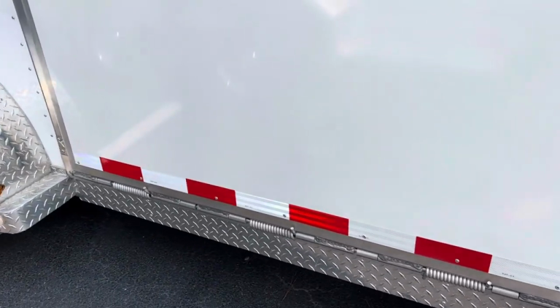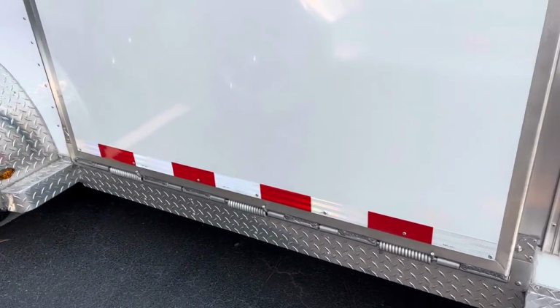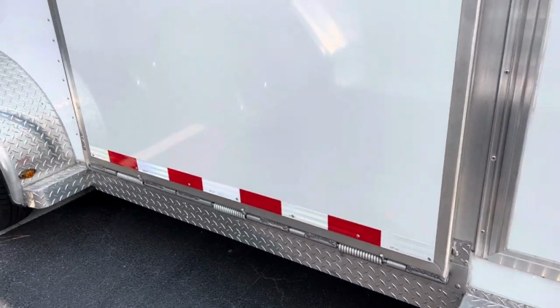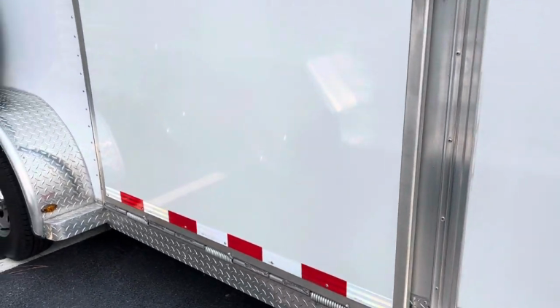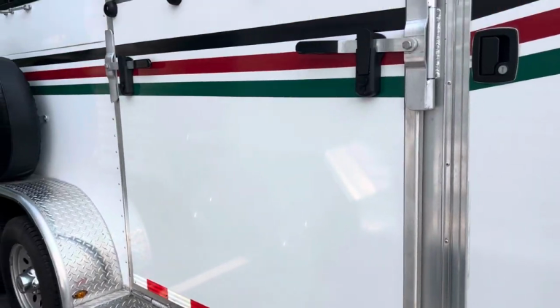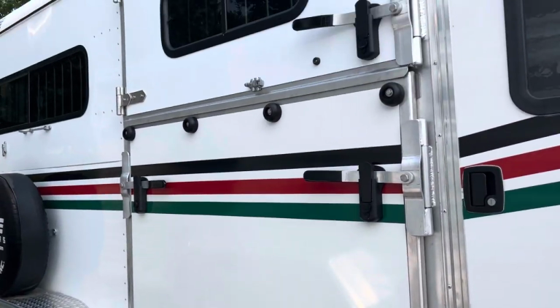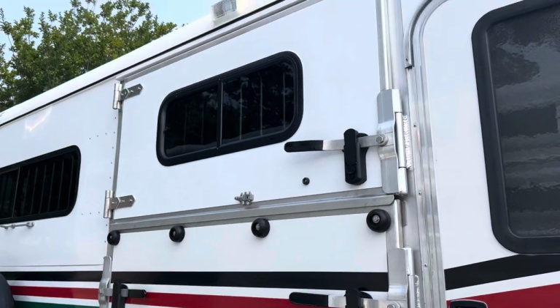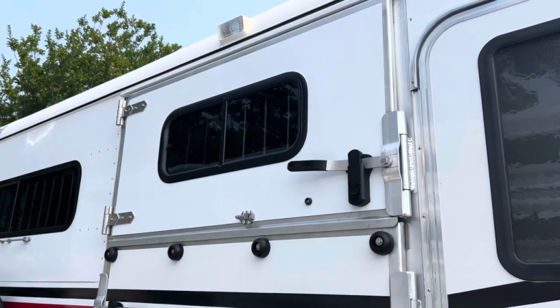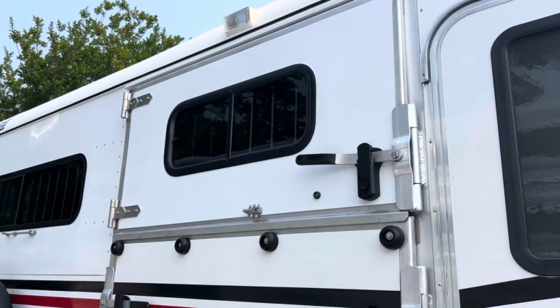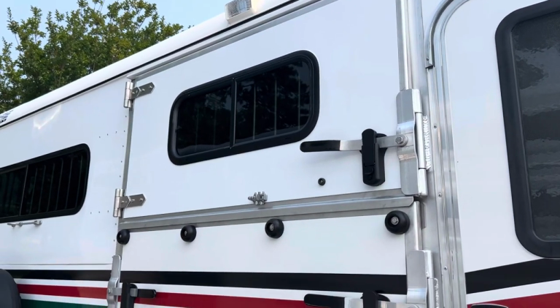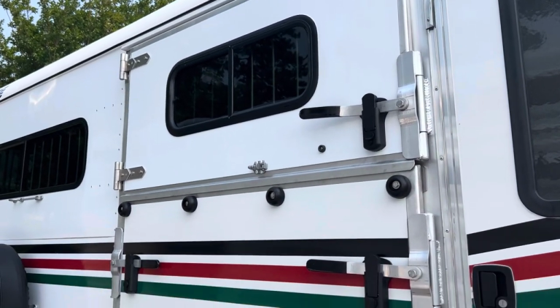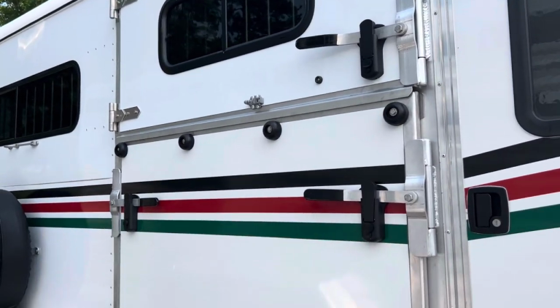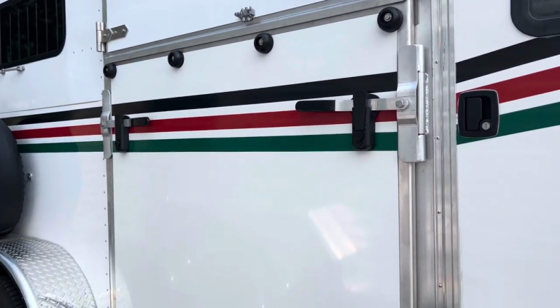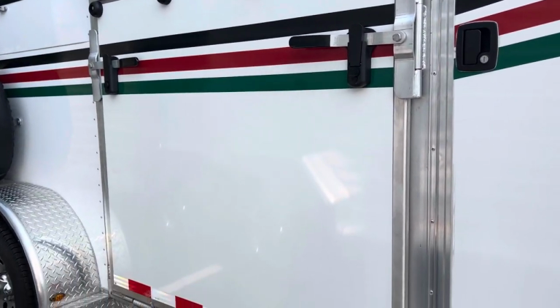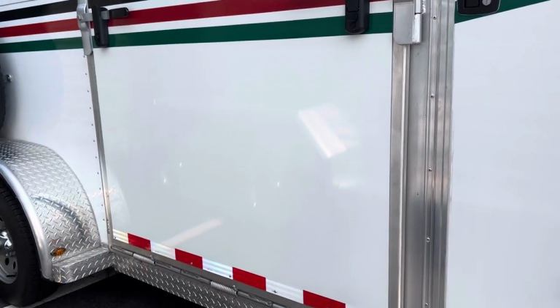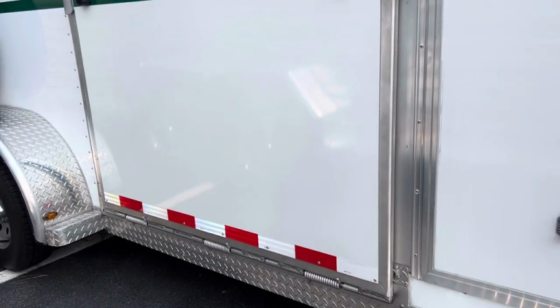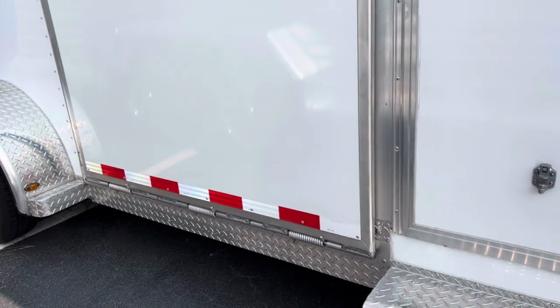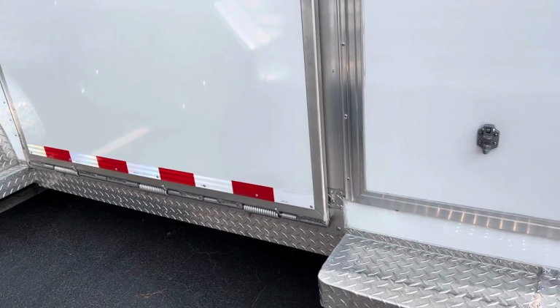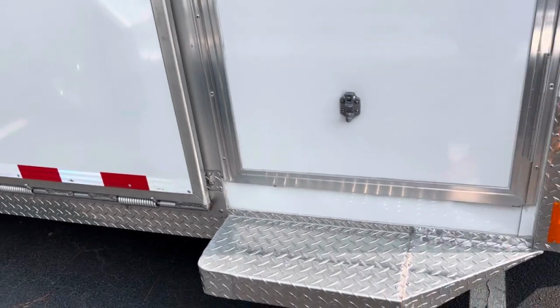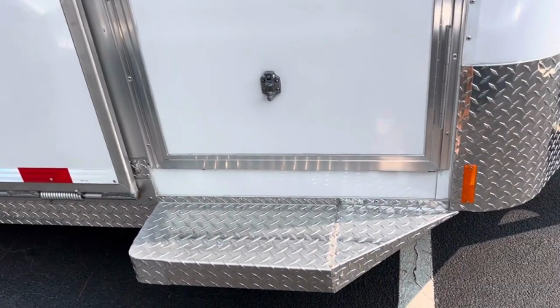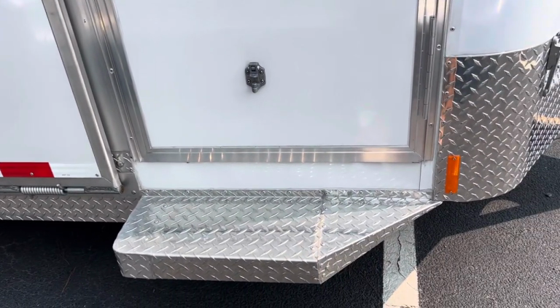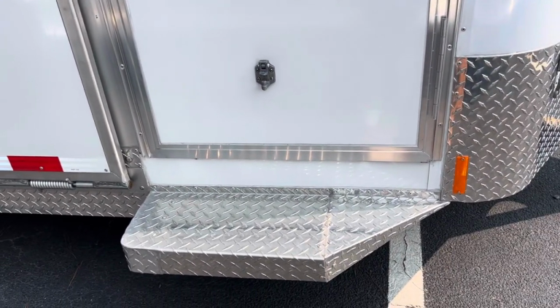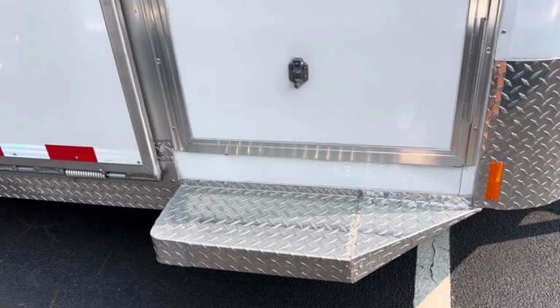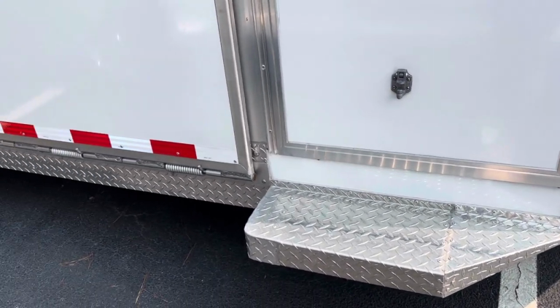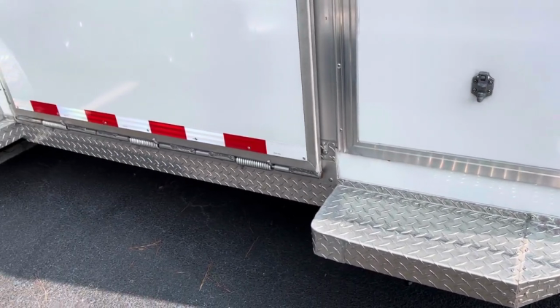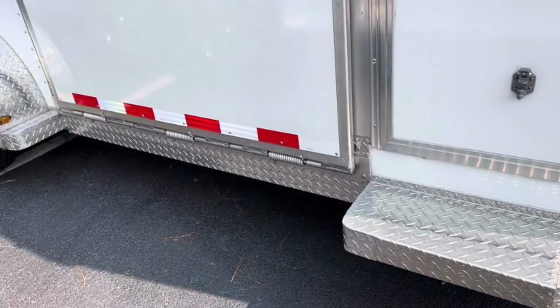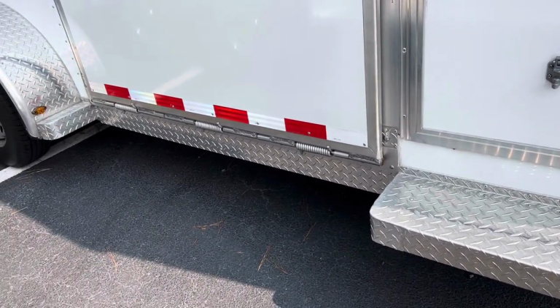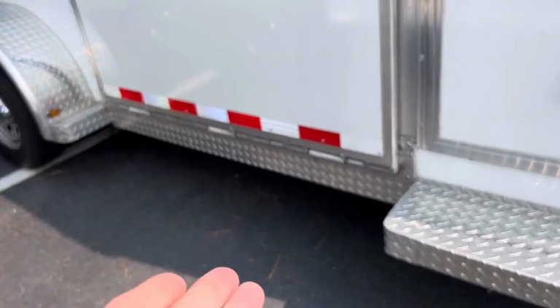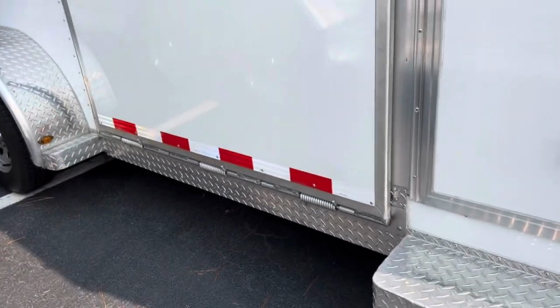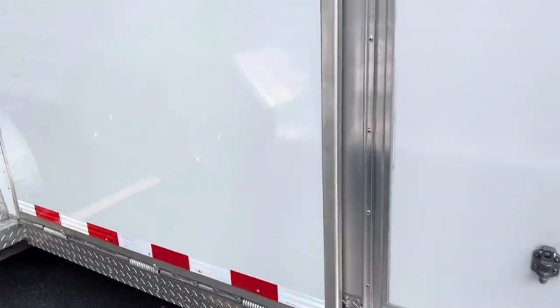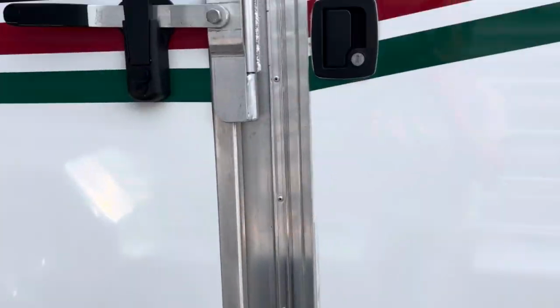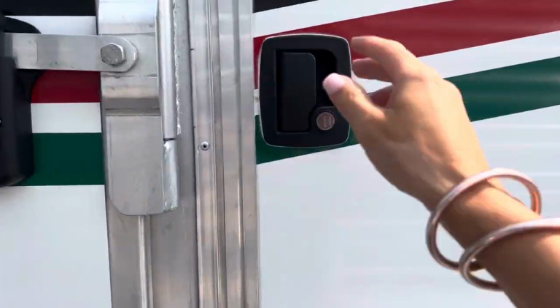There's that side ramp — I can get you a measurement on it. I'm going to say it's between 48 and 54 inches, but I would need to double-check that. There's a step here into the dressing room. On the other side you have a full-length running board, but obviously with the side ramp that doesn't work on this side.